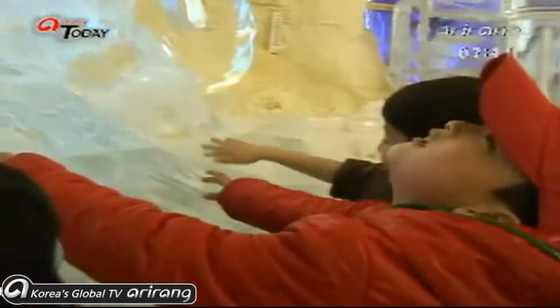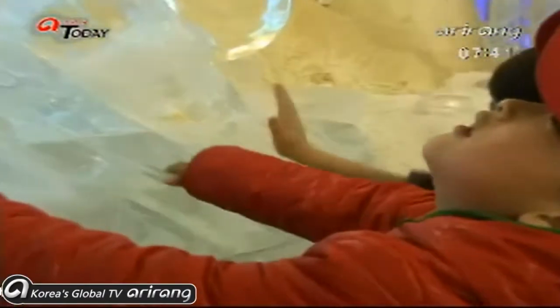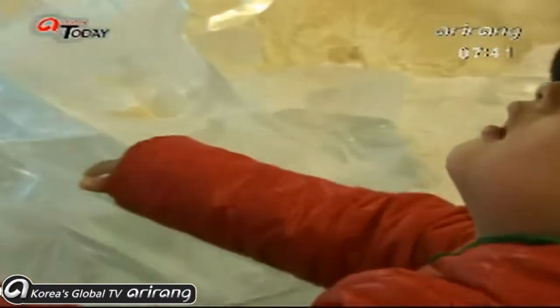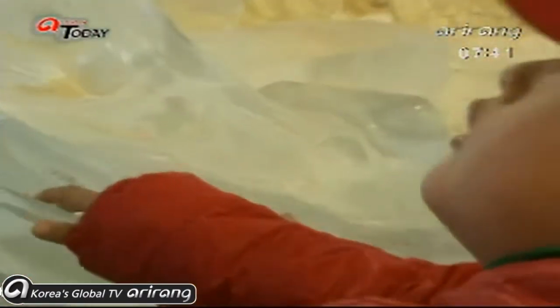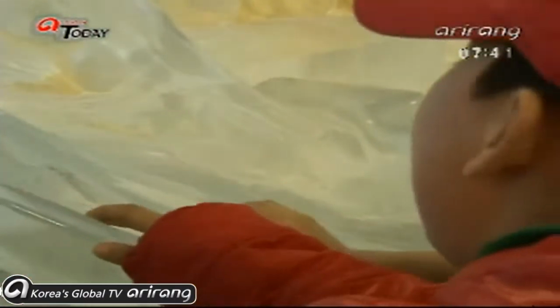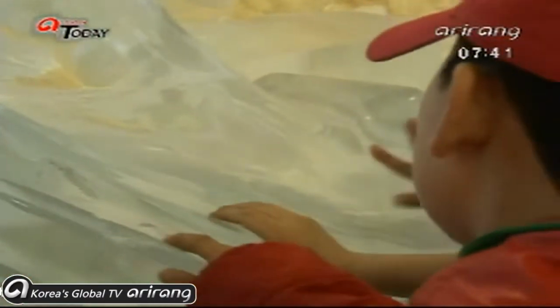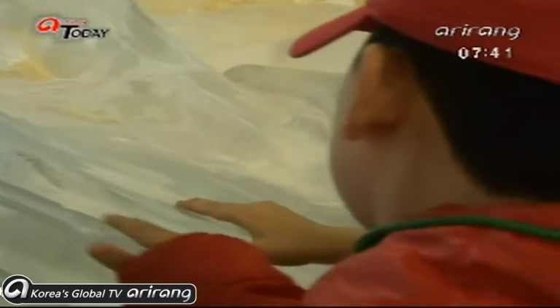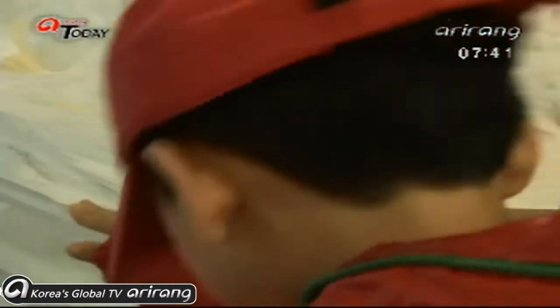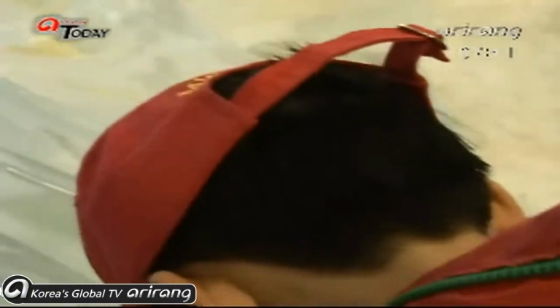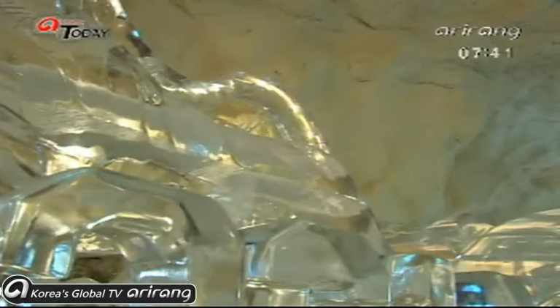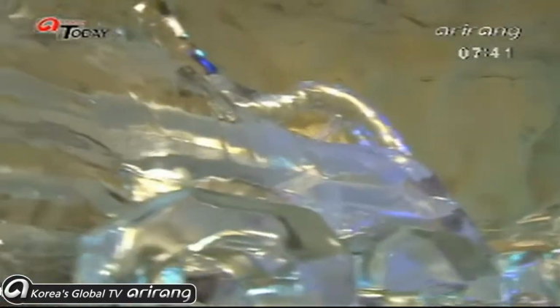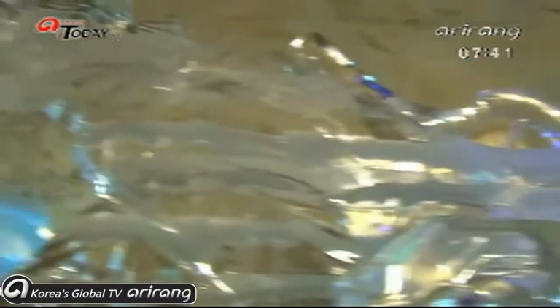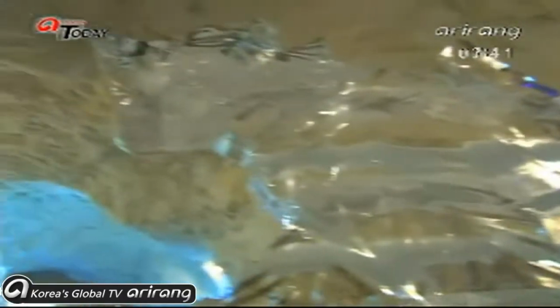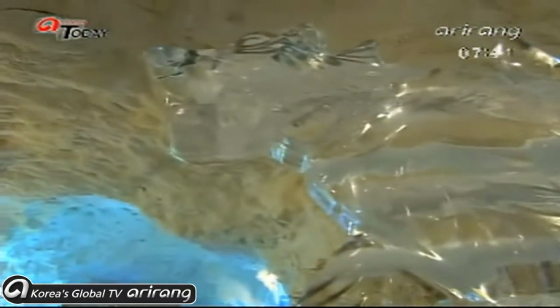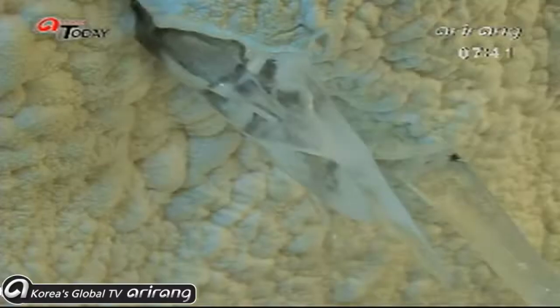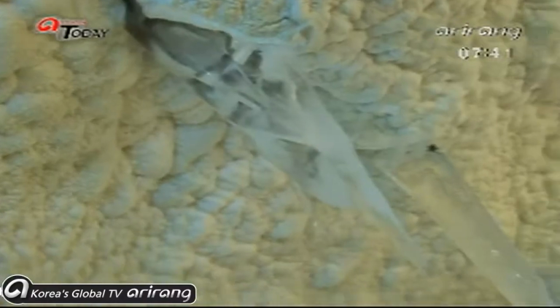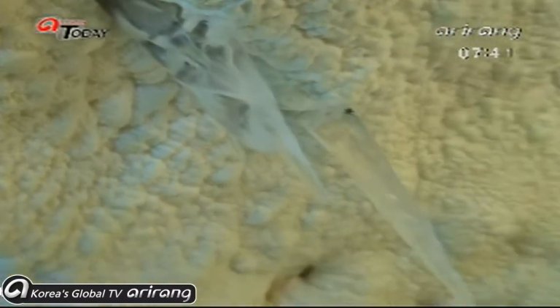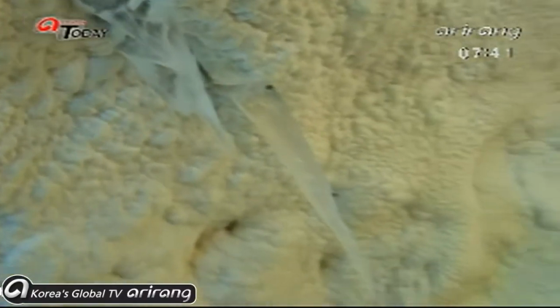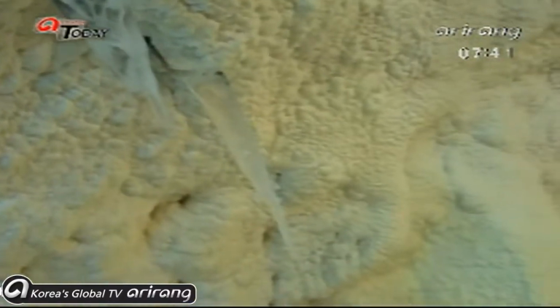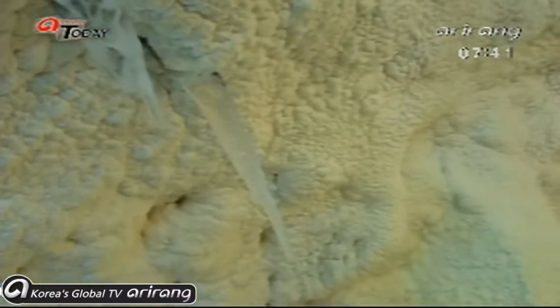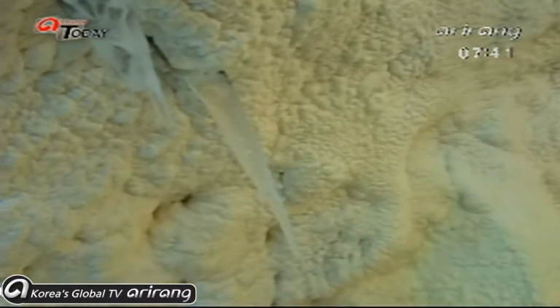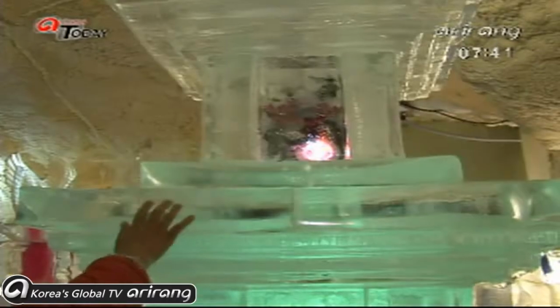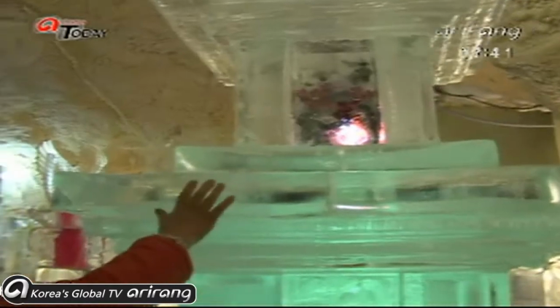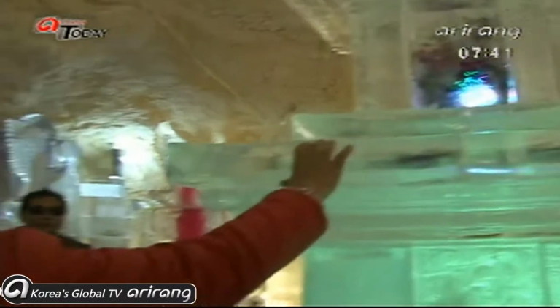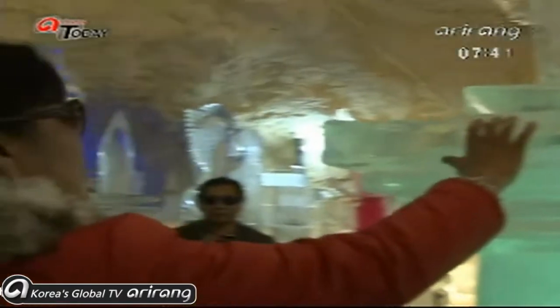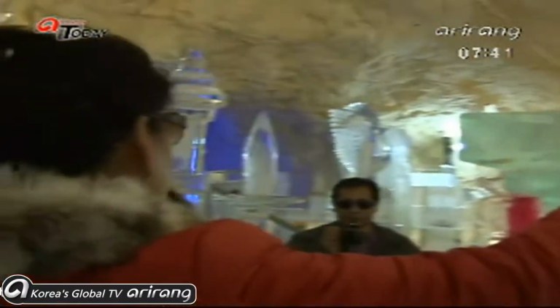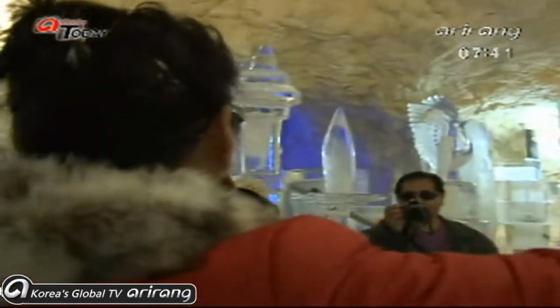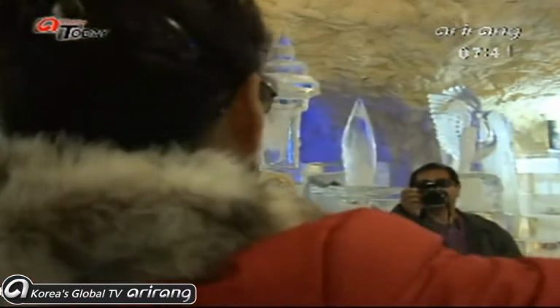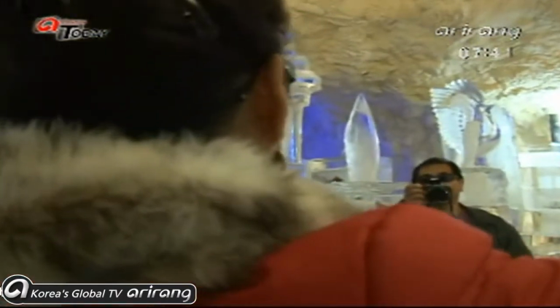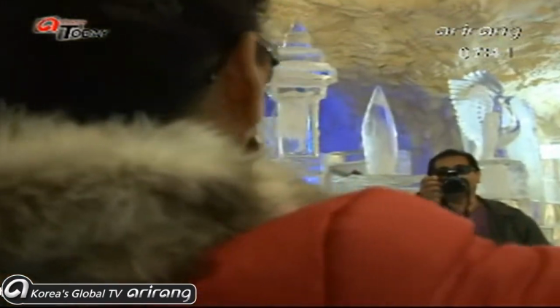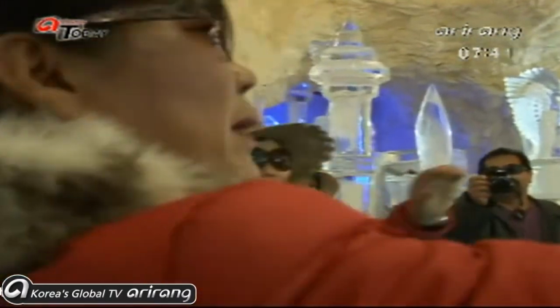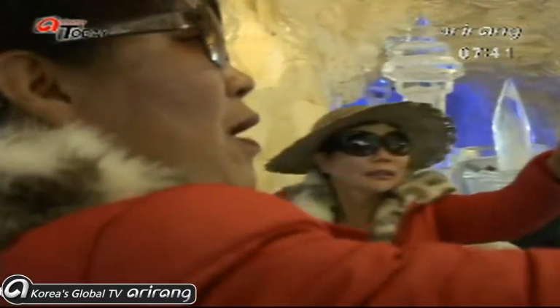Everything is made of ice here, and visitors feel as if they have left summer far behind for winter. The cave not only features ice pieces but even icicles, completing the scene for a winter in summer.